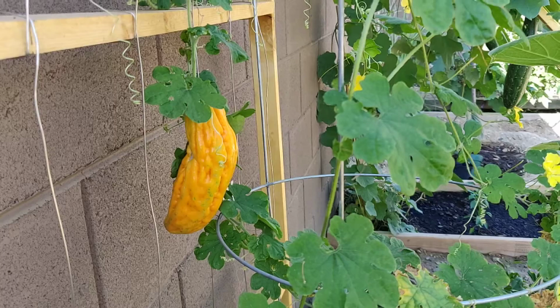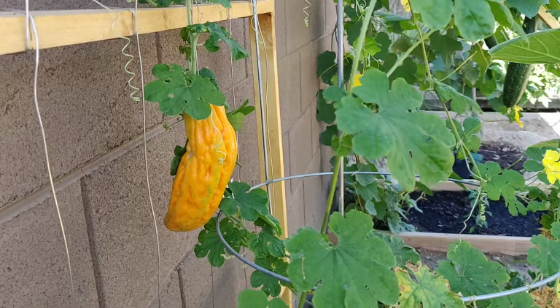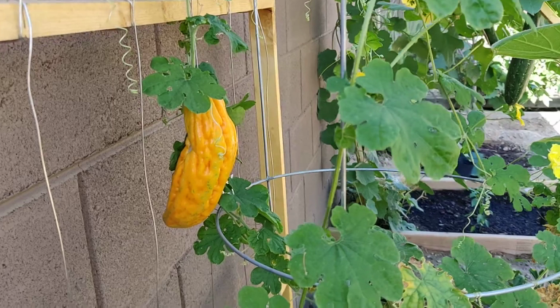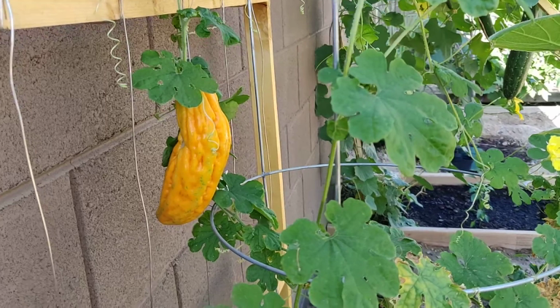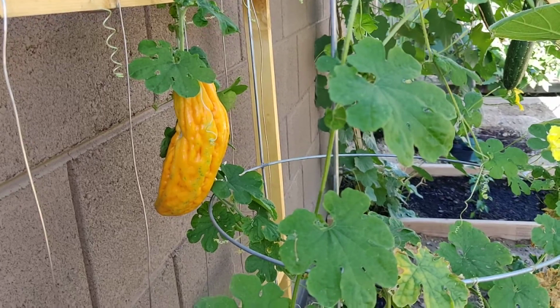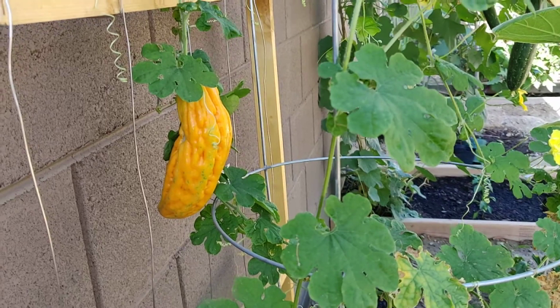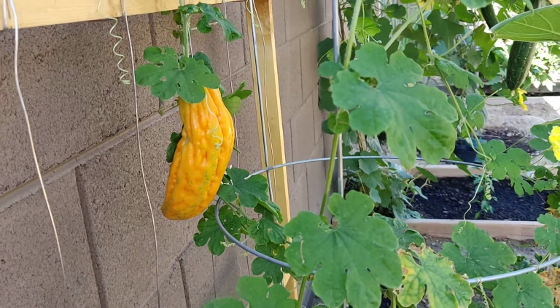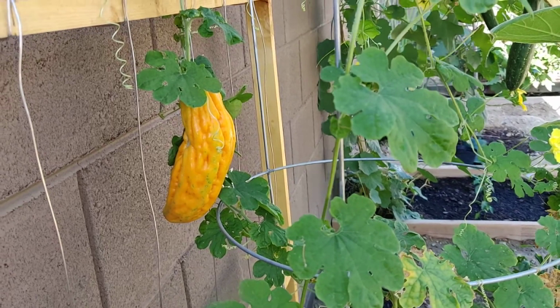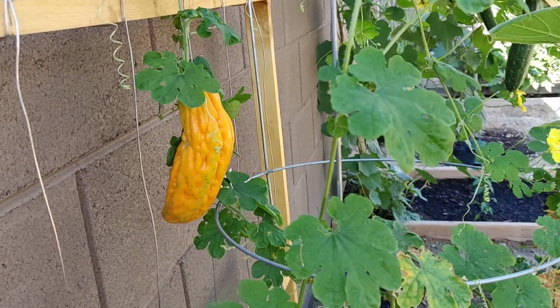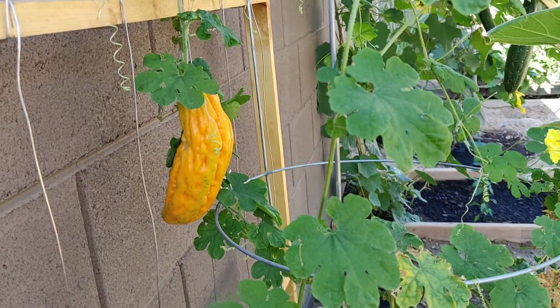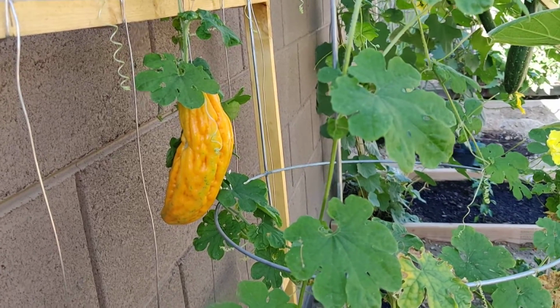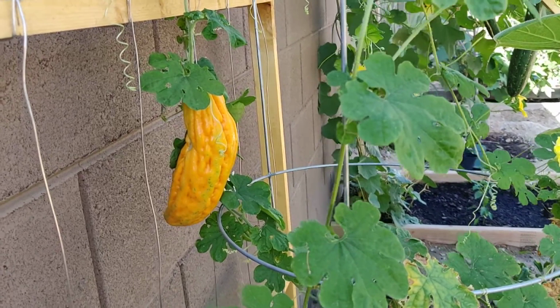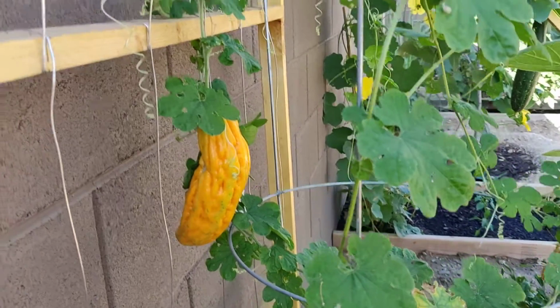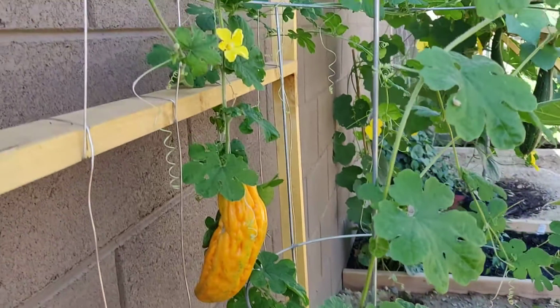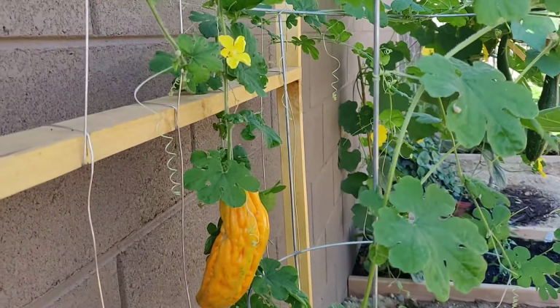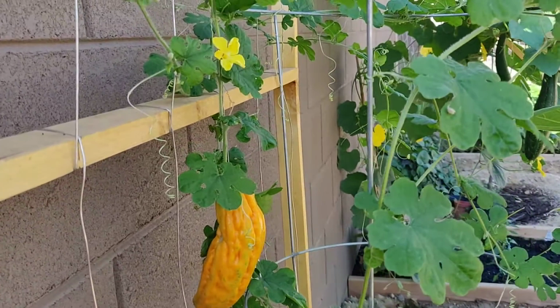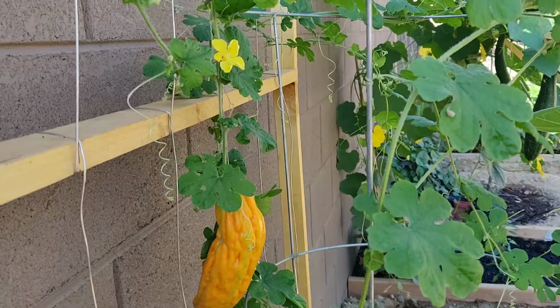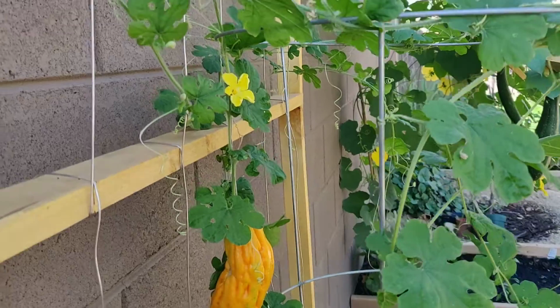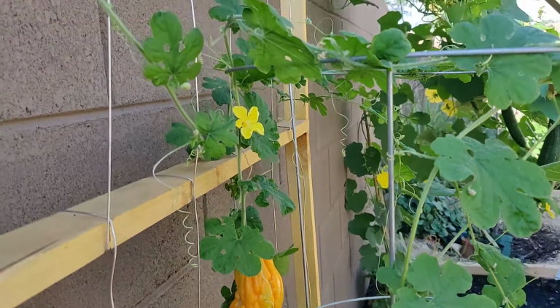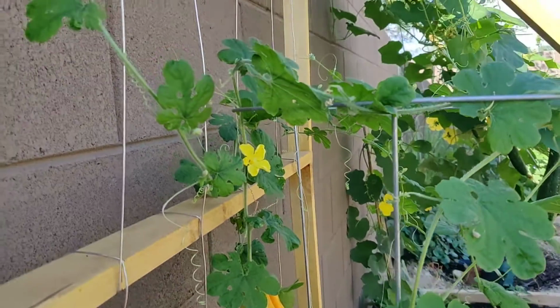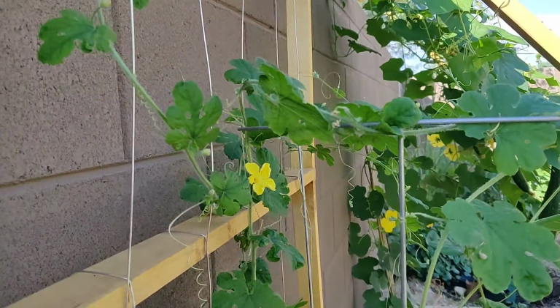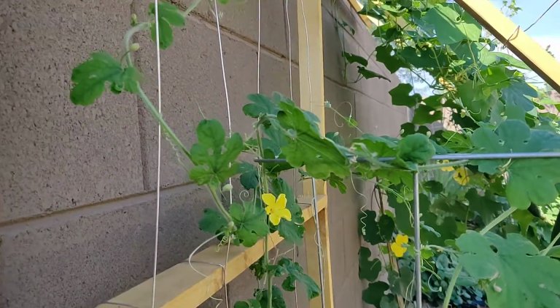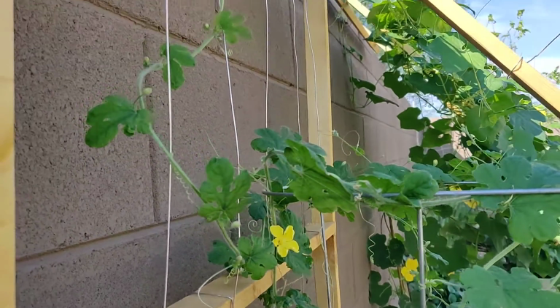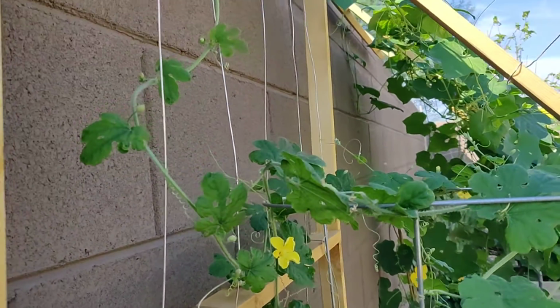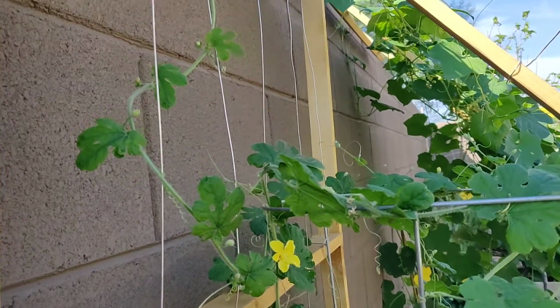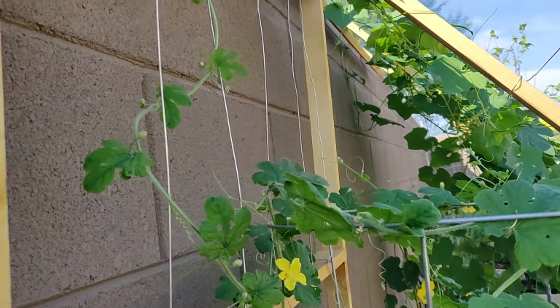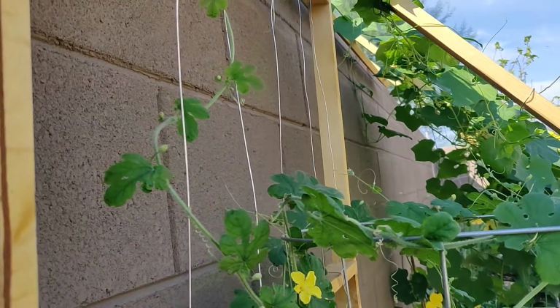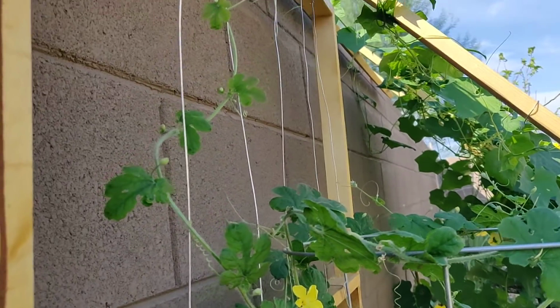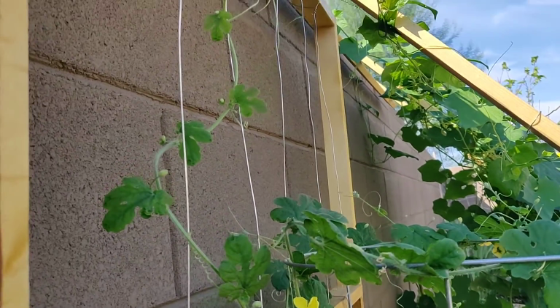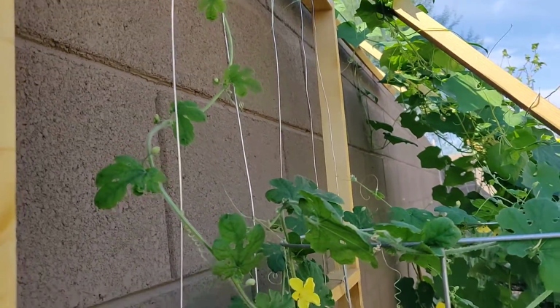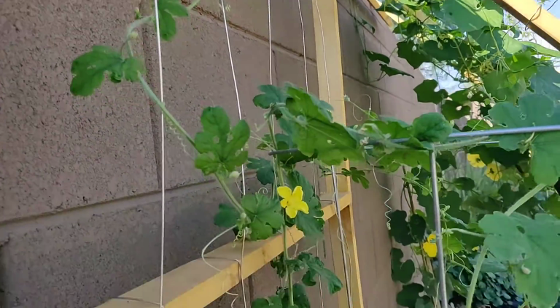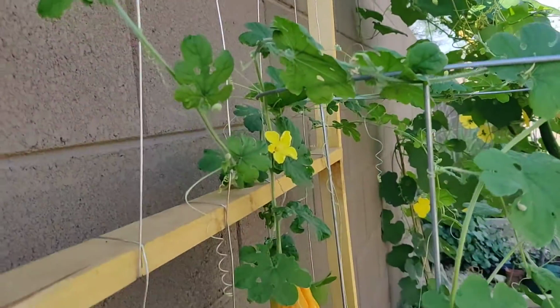Hi everyone, welcome to our channel. Today I wanted to show you the ampalaya. That's how we say it in the Philippines. It's called bitter melon.